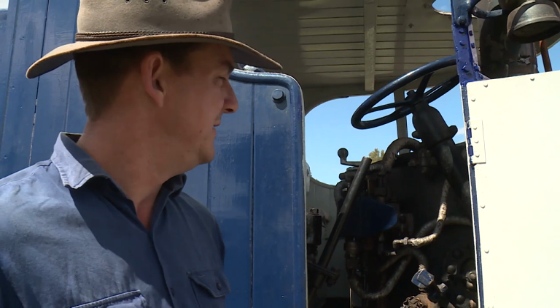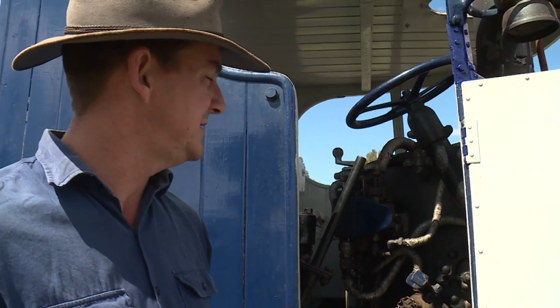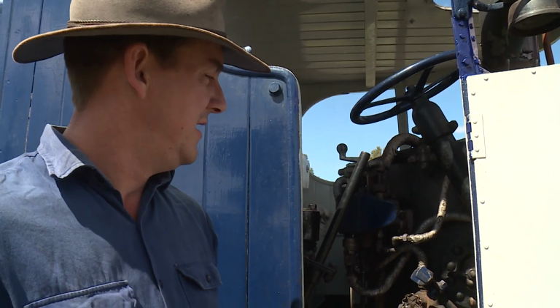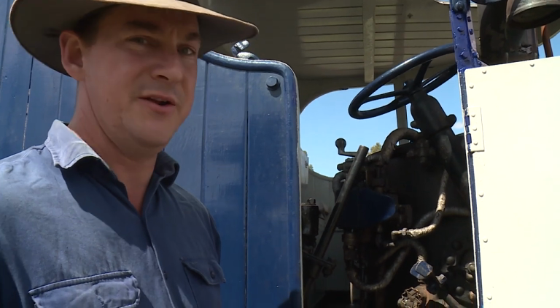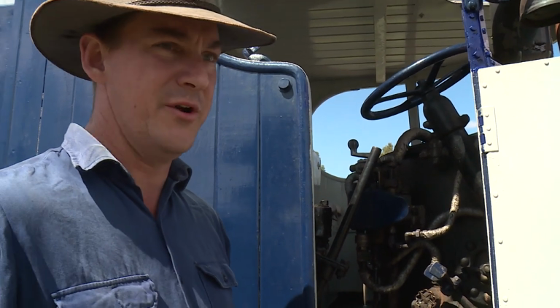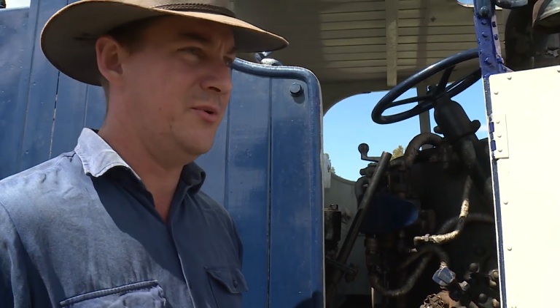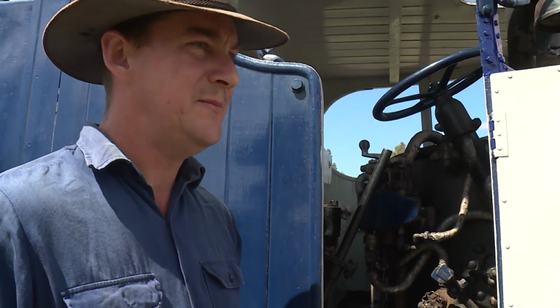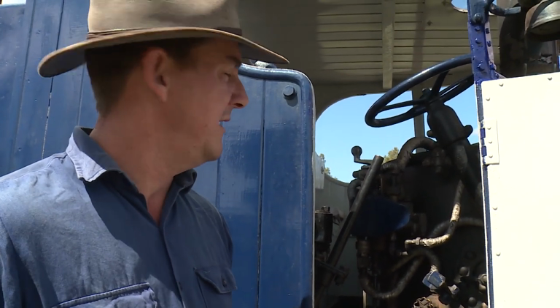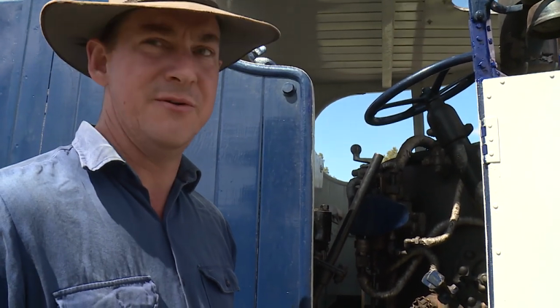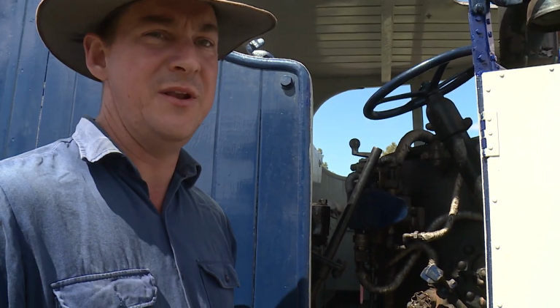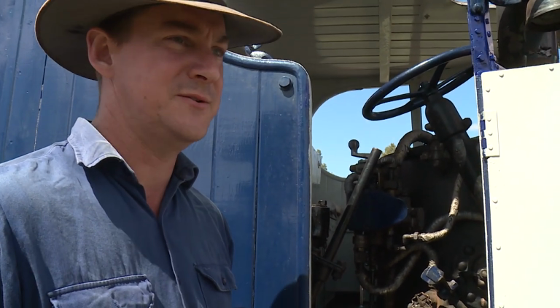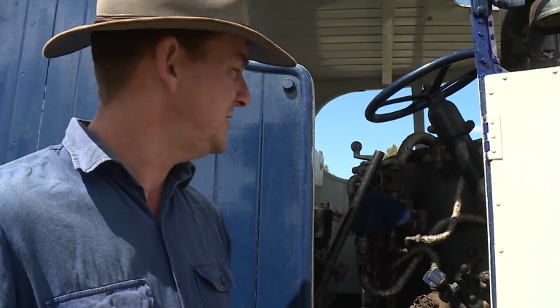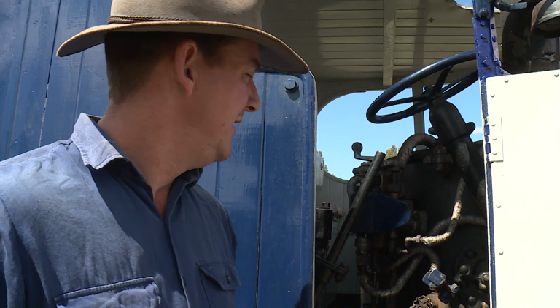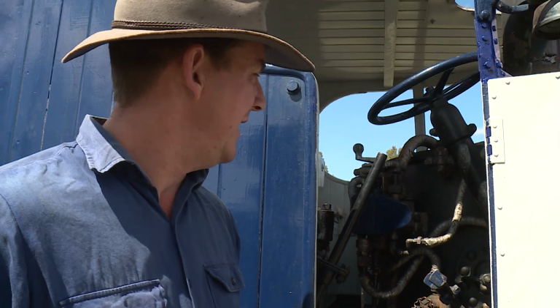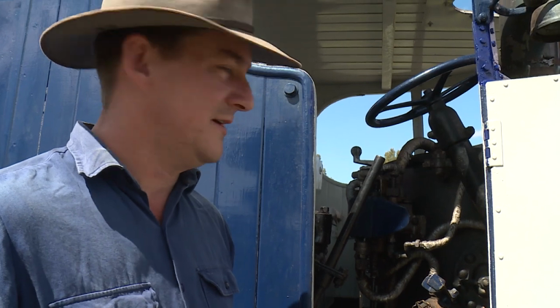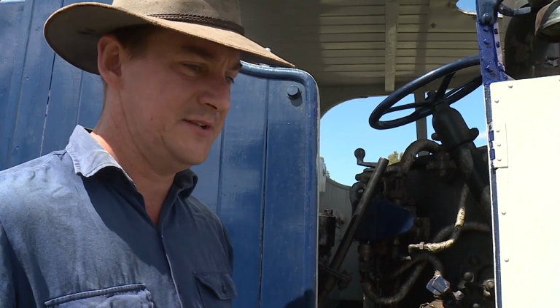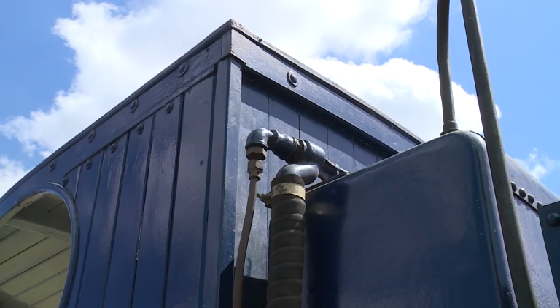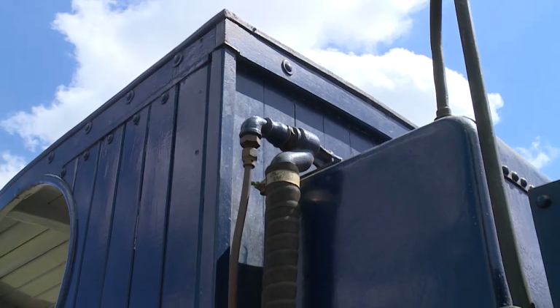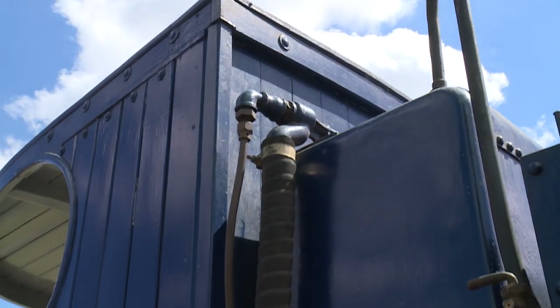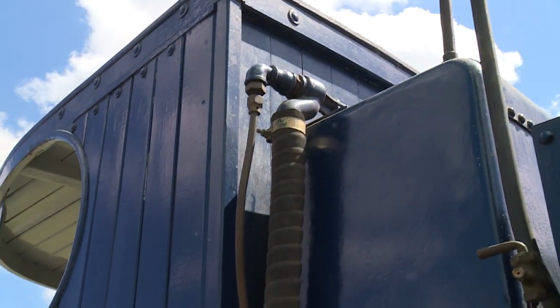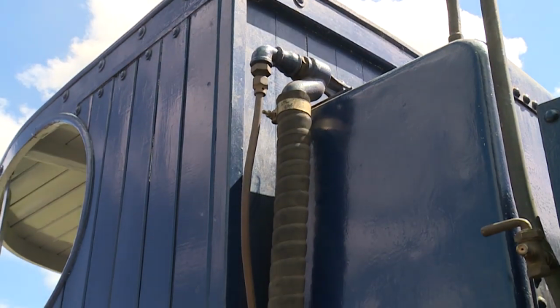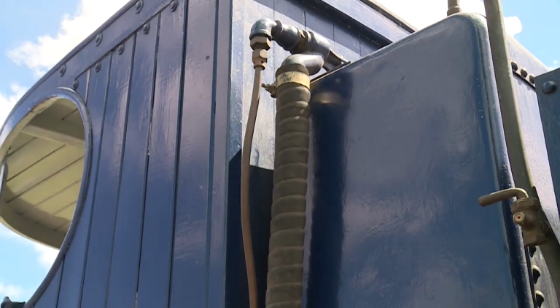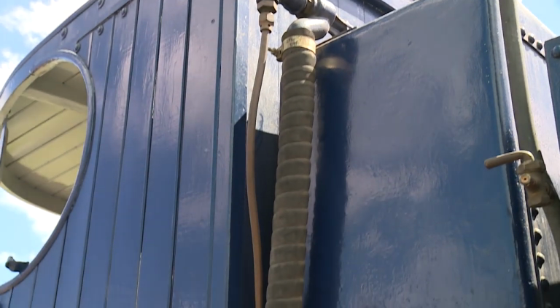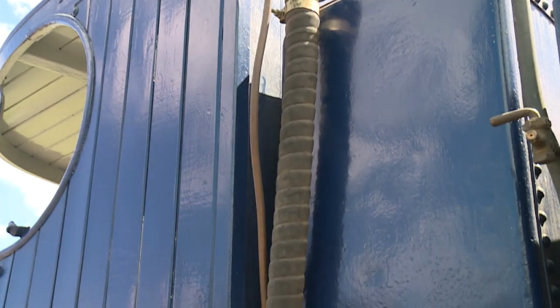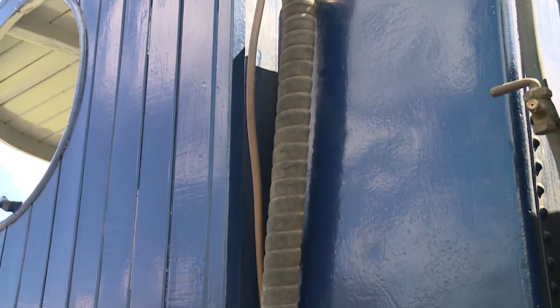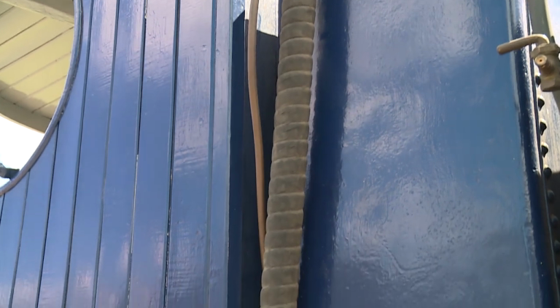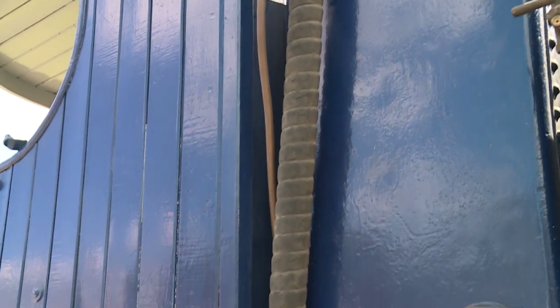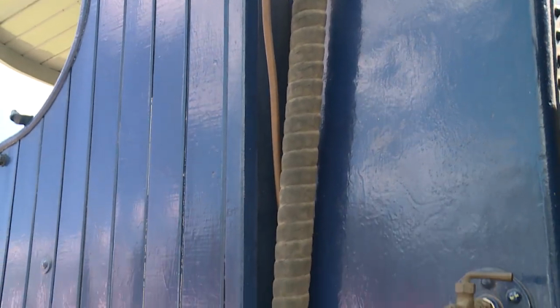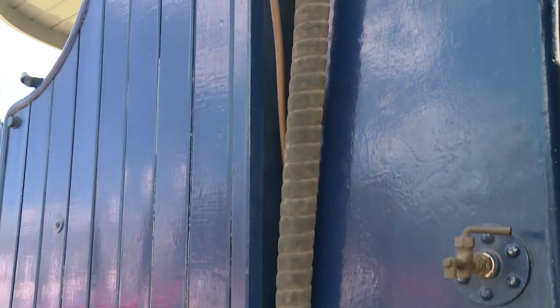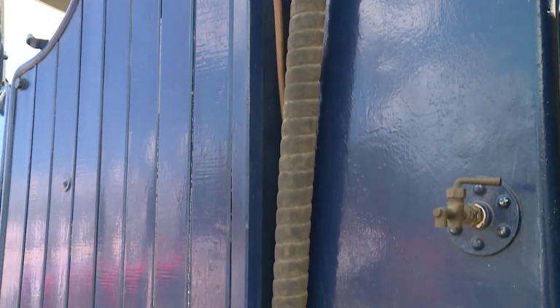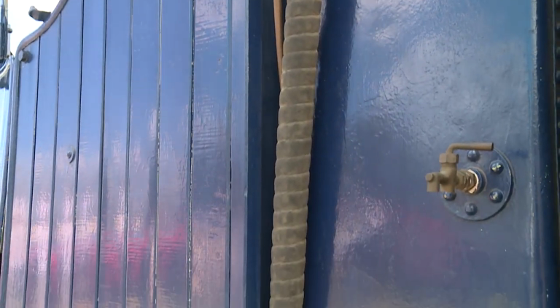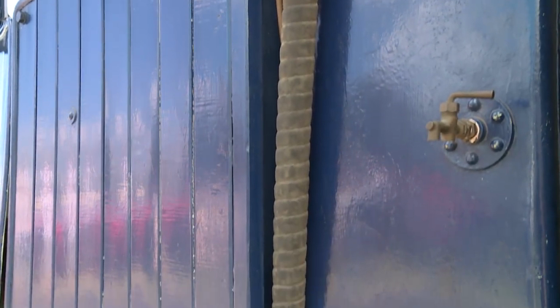This is a vertical water tube boiler running at 230 pounds per square inch, and I've just had all the front off this wagon and fully rebuilt the boiler — new tubes, new collectoring, all new studs and a few other repairs as well.